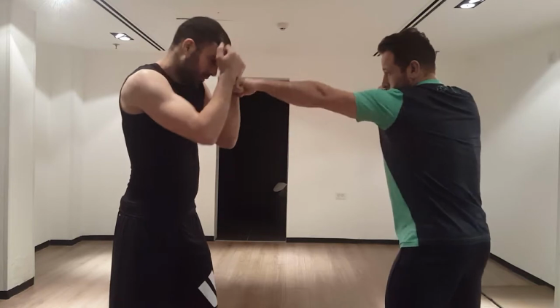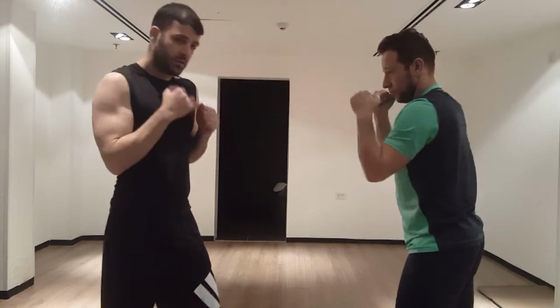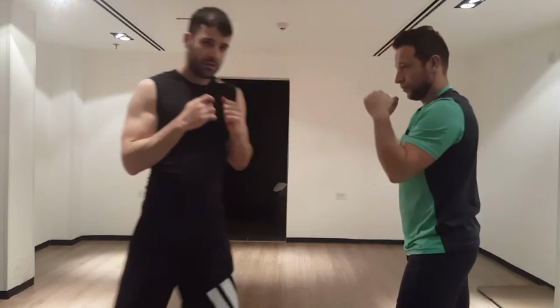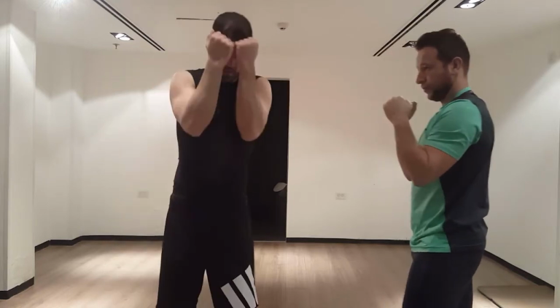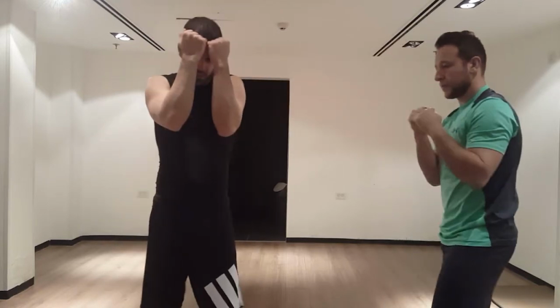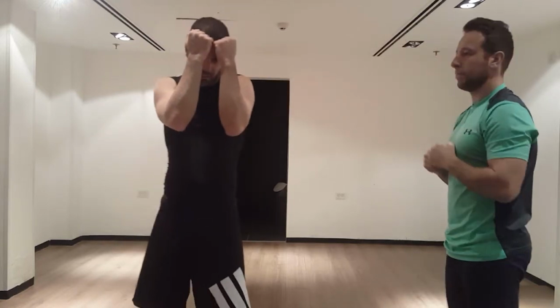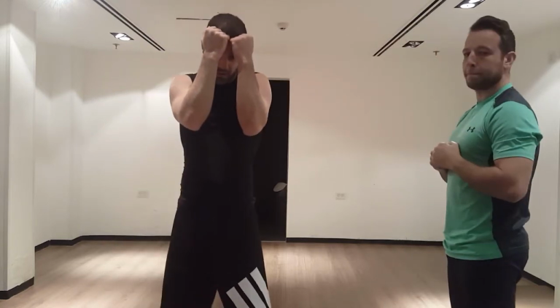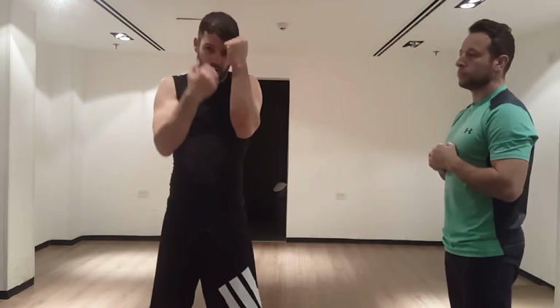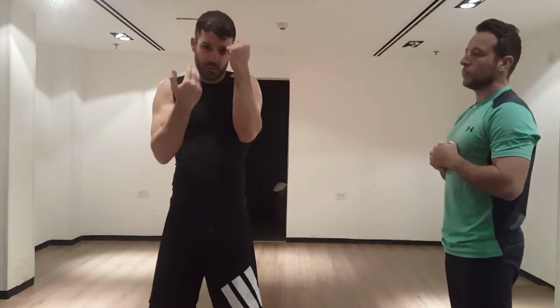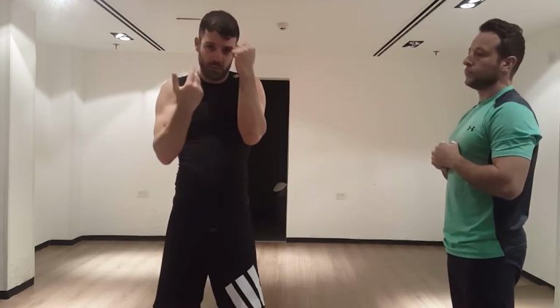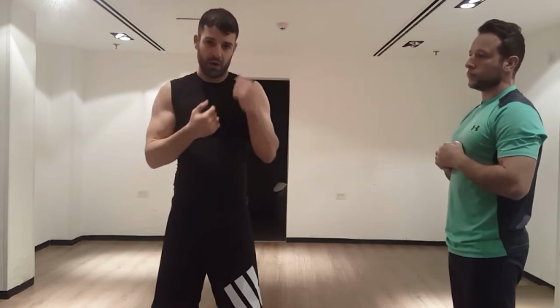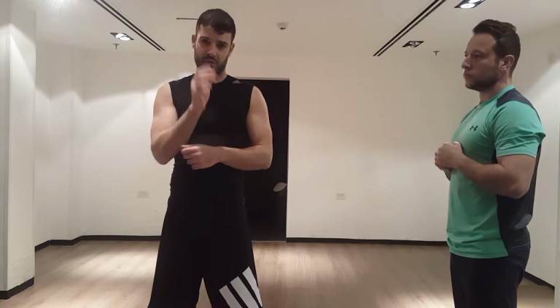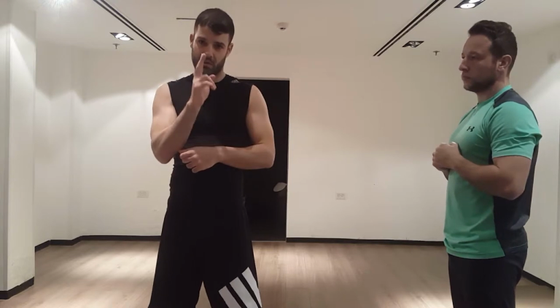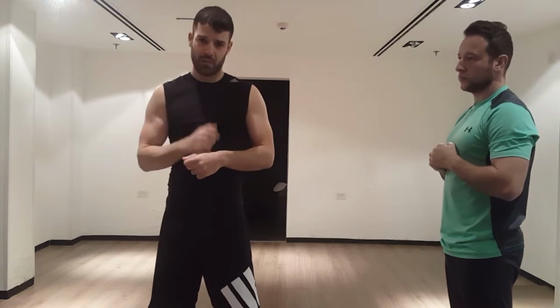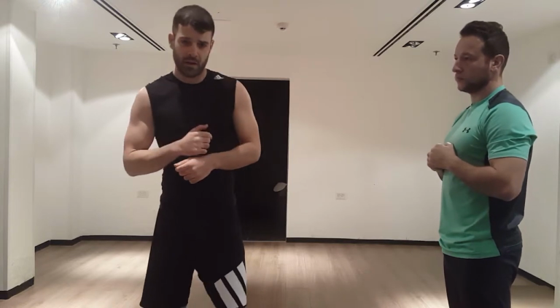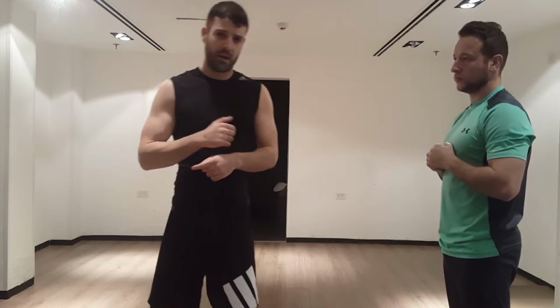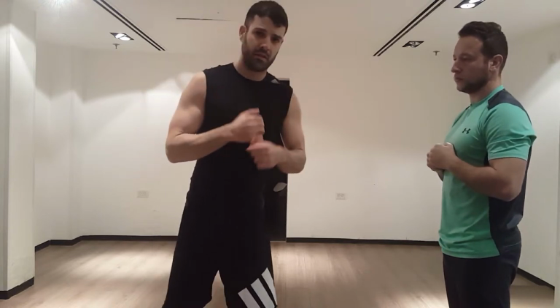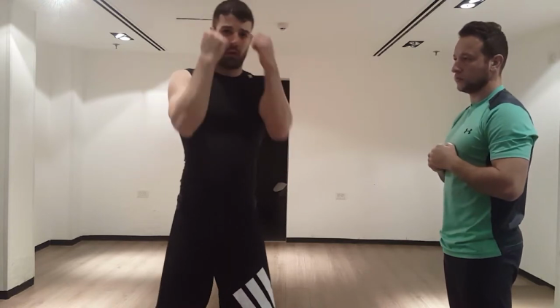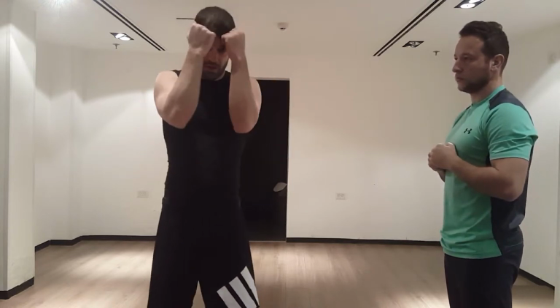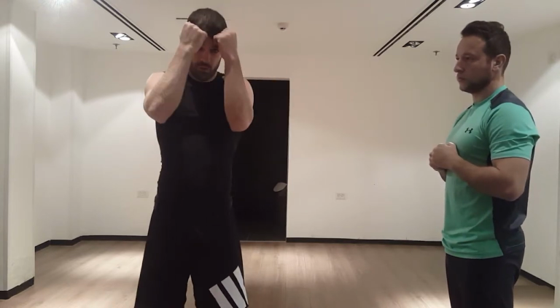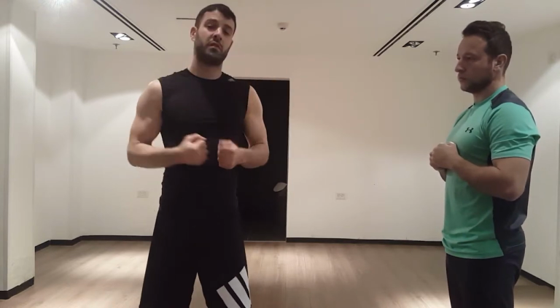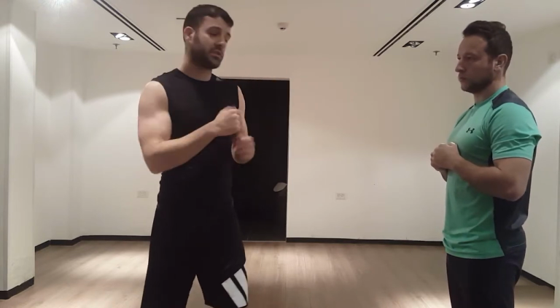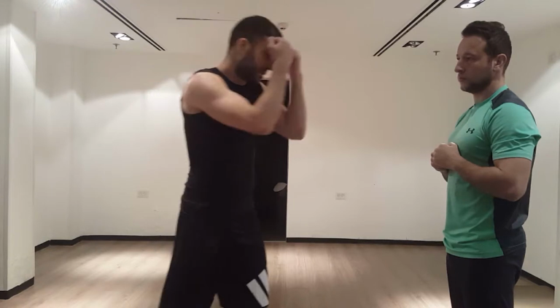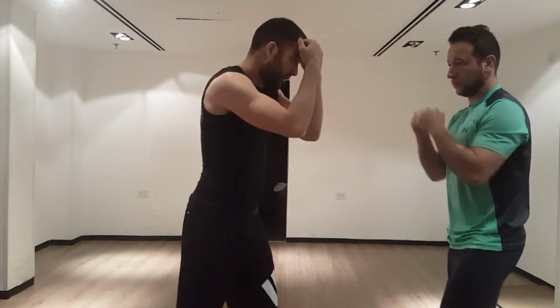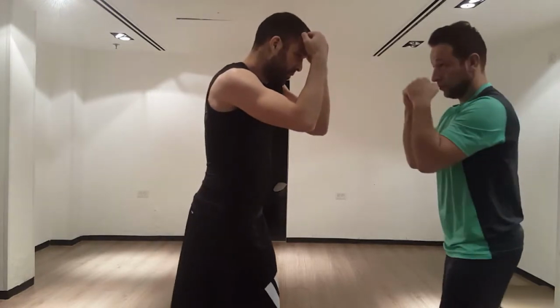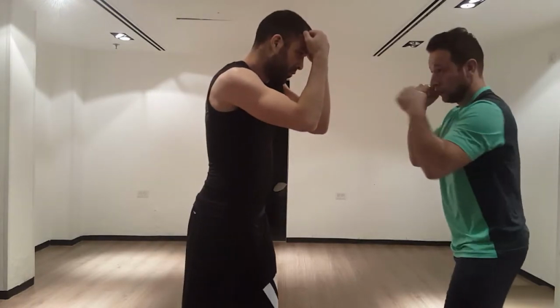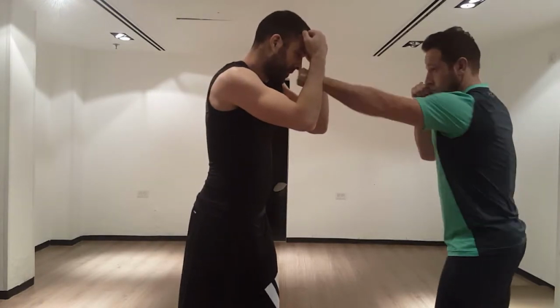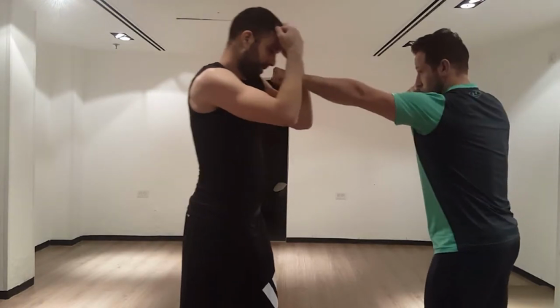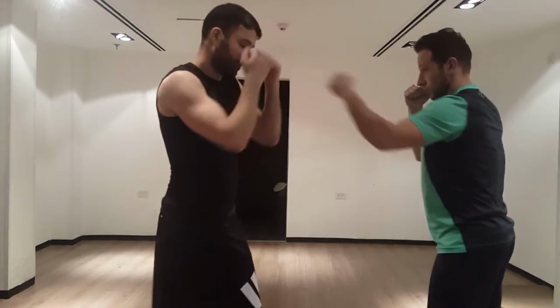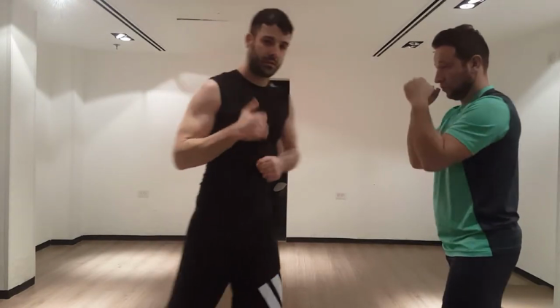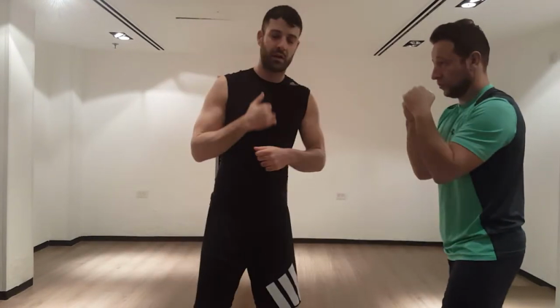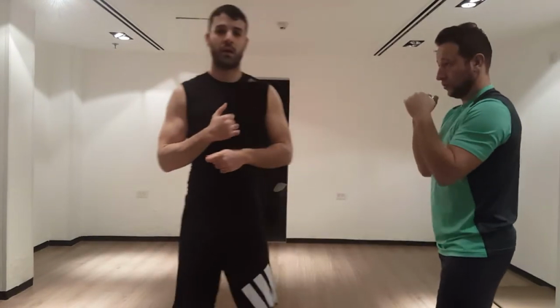When you do it, you just want to leave a bit of a gap in between your arms so you can see what's coming. You don't want to have the gap too big because the punches can just slip through. So you've got to be careful with that.